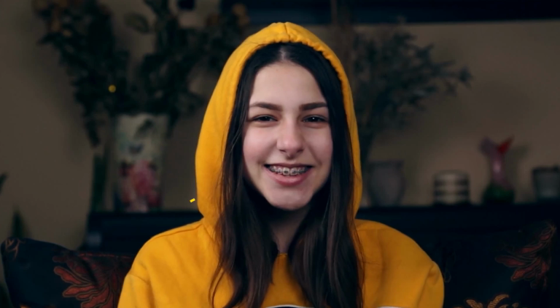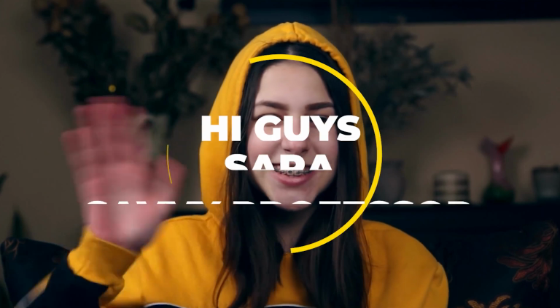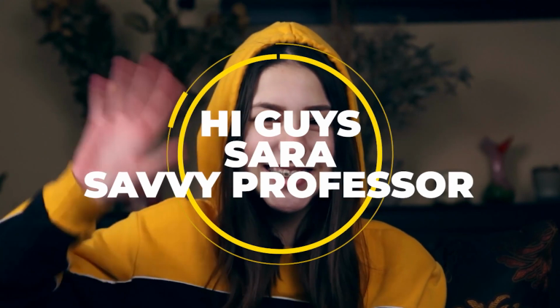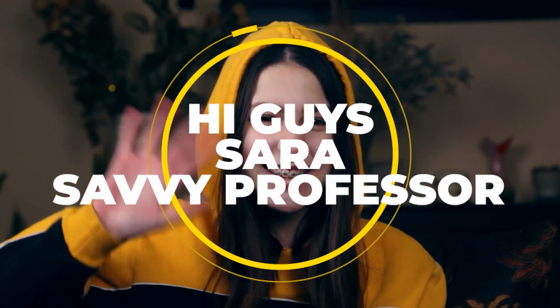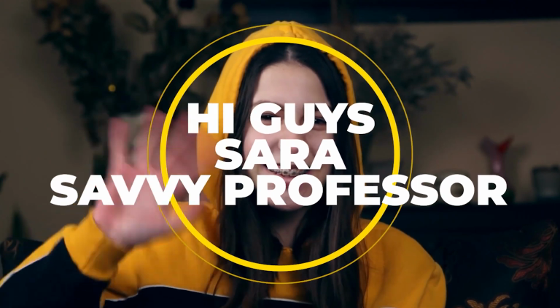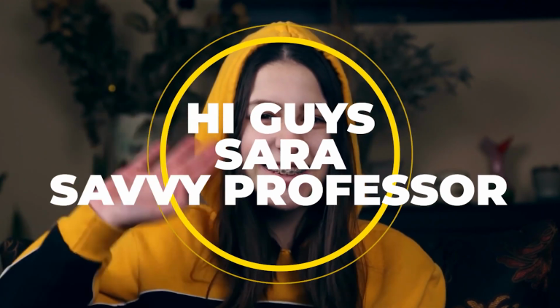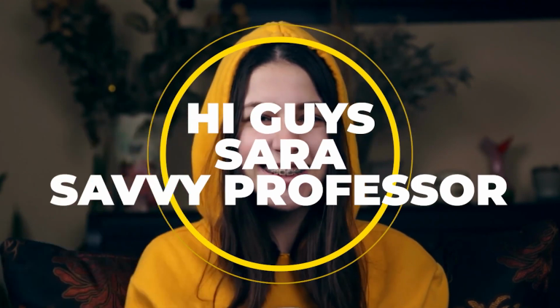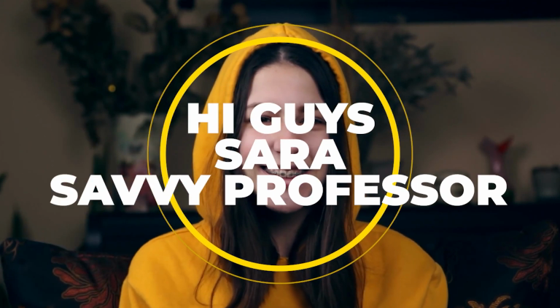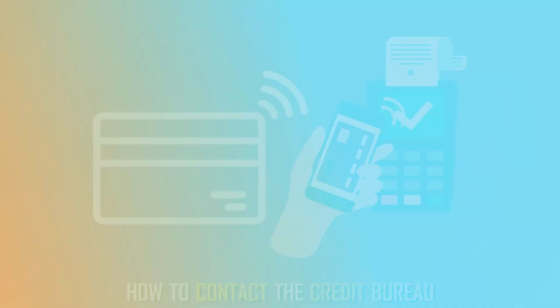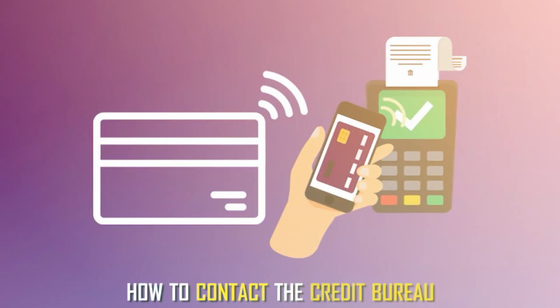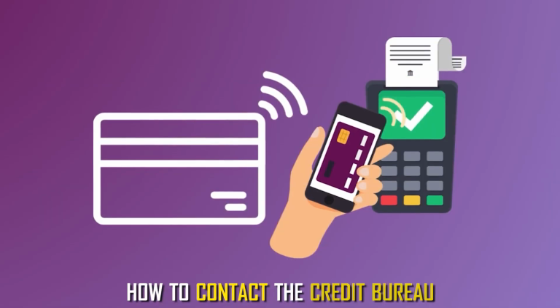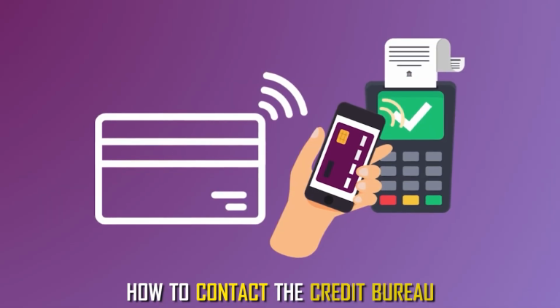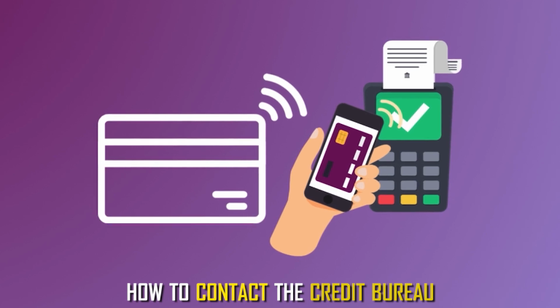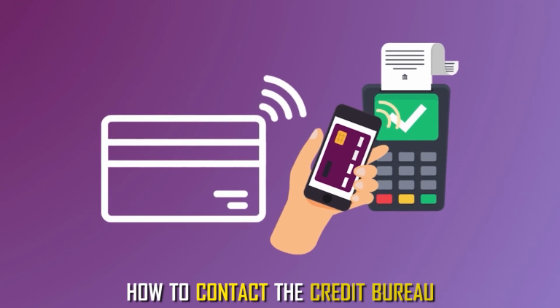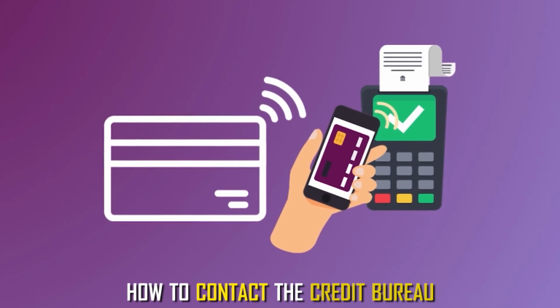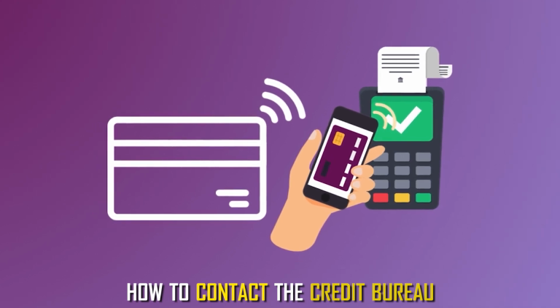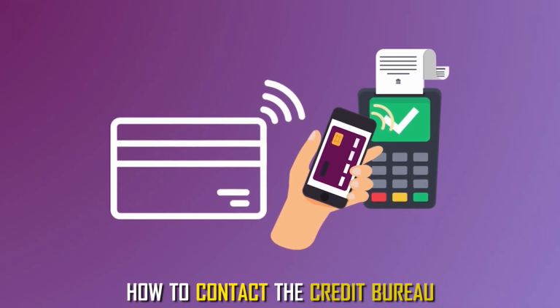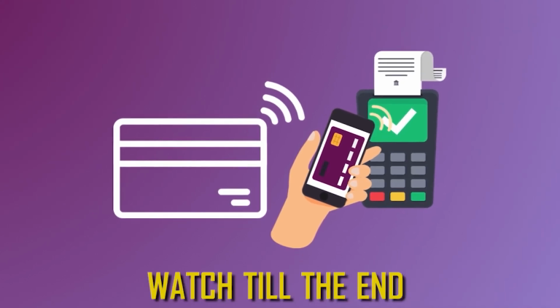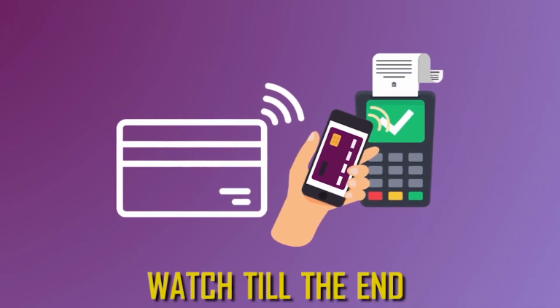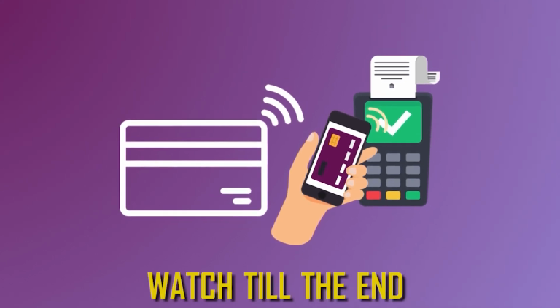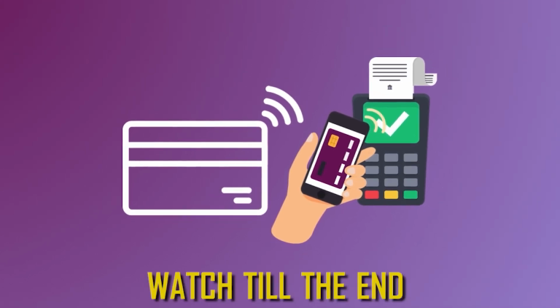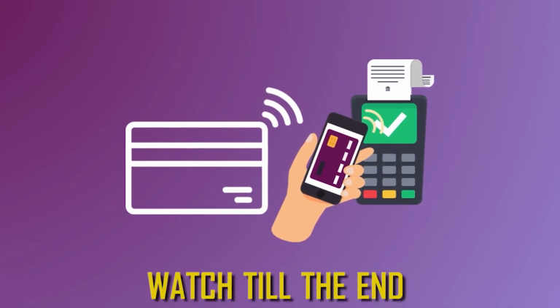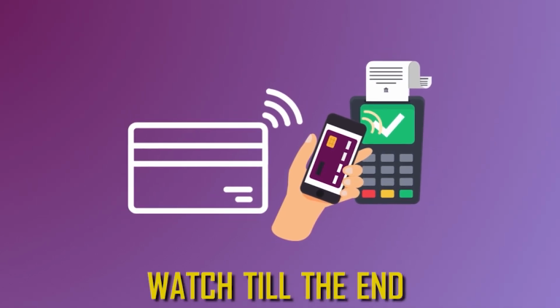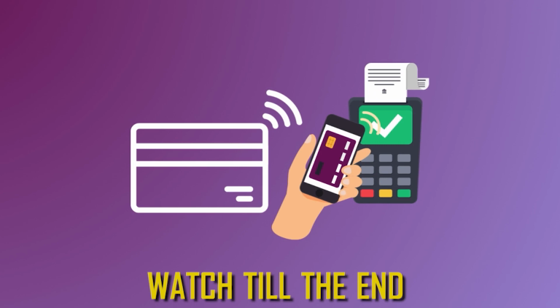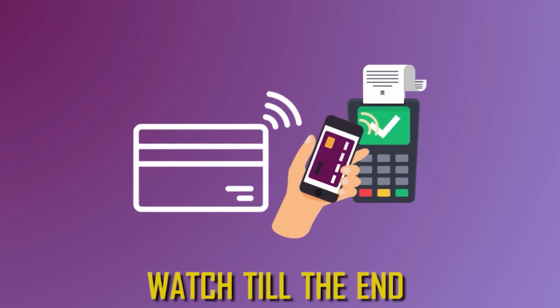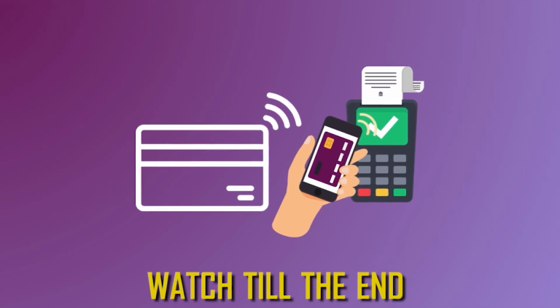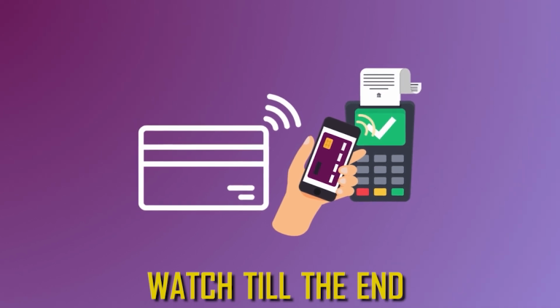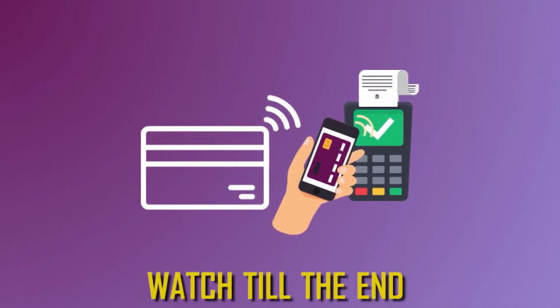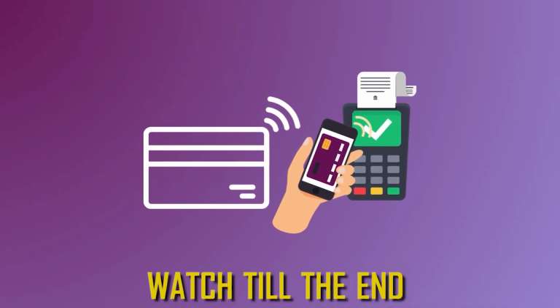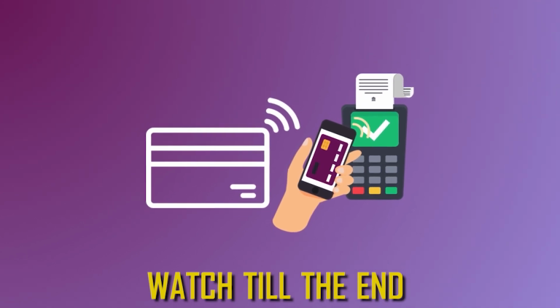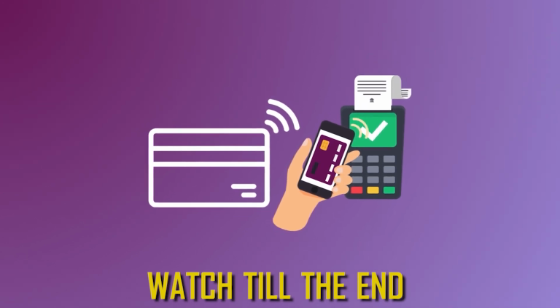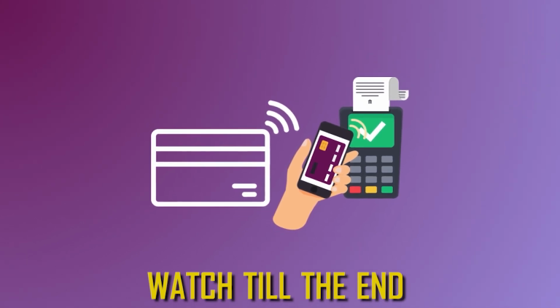Hi guys, this is Sarah from the Savvy Professor. Today we'll learn how to contact the credit bureau. Watch till the end to learn more about the steps and options for calling the three major credit bureaus.